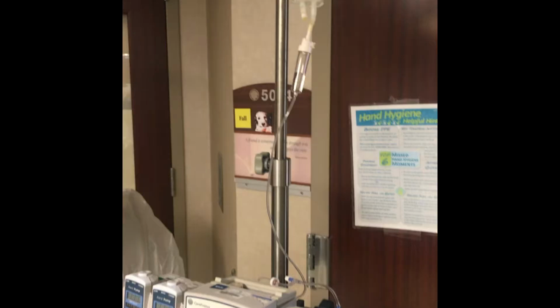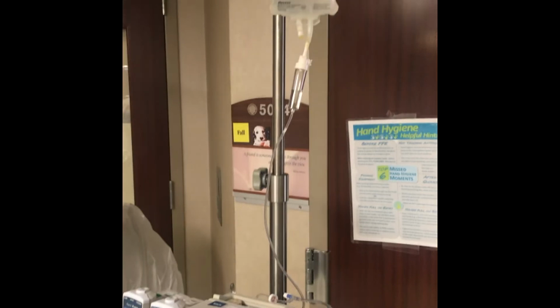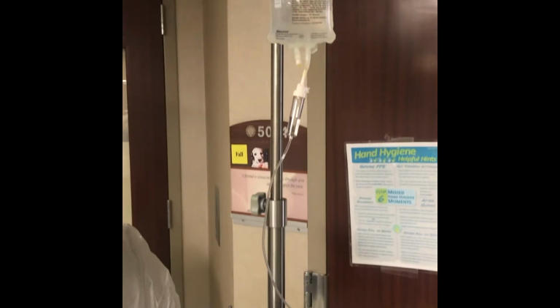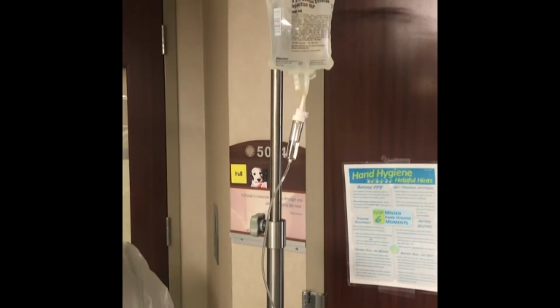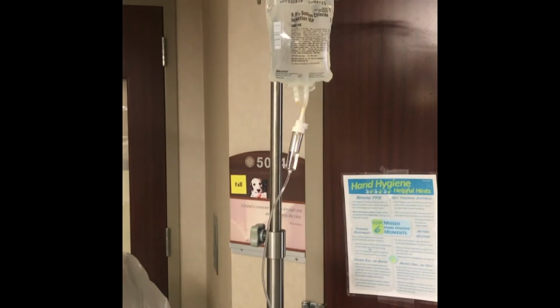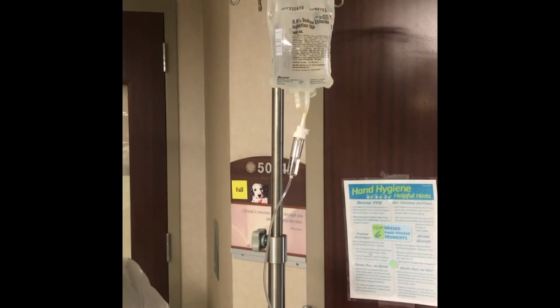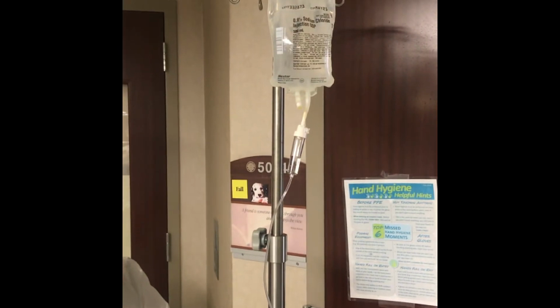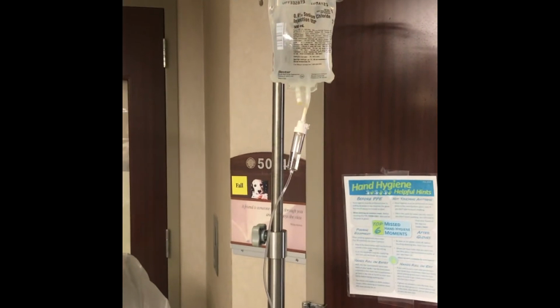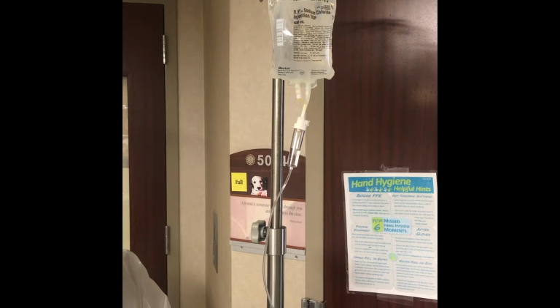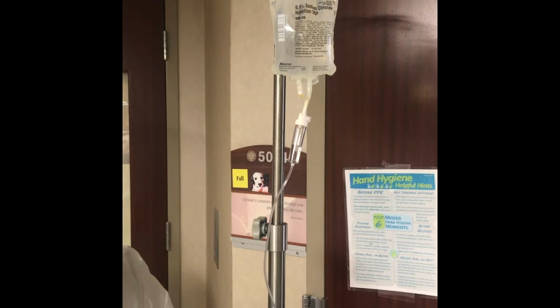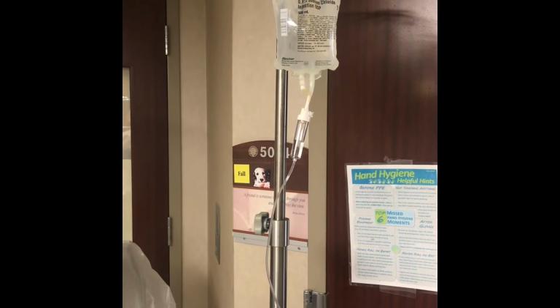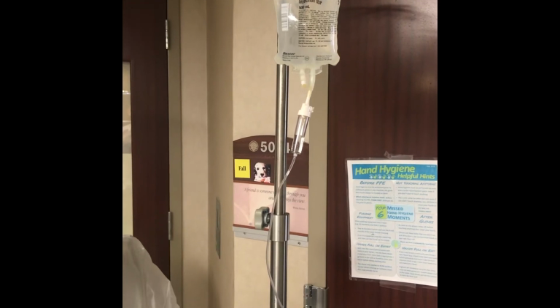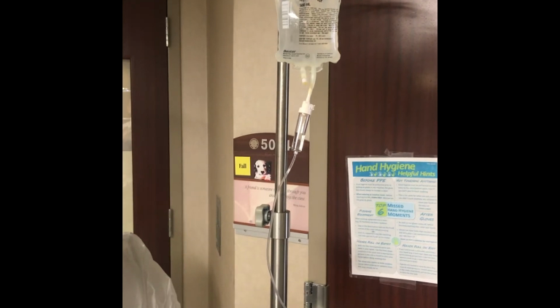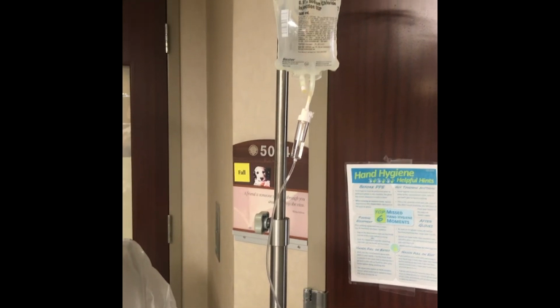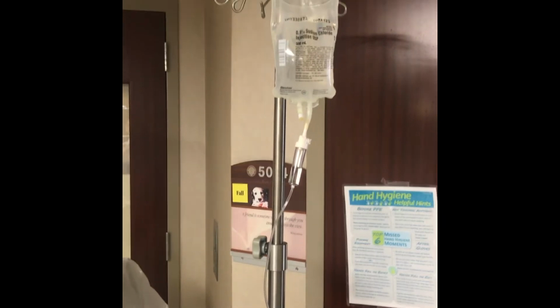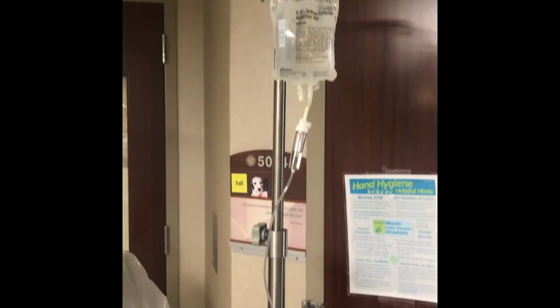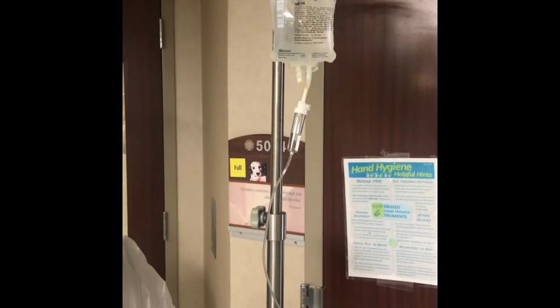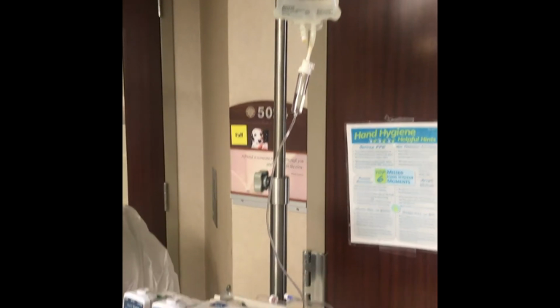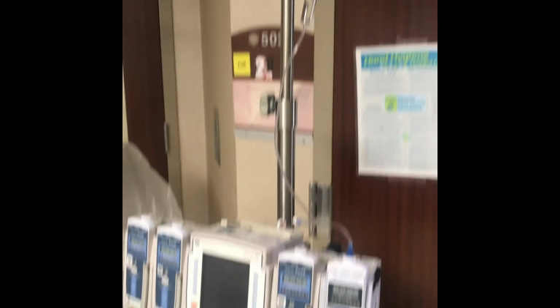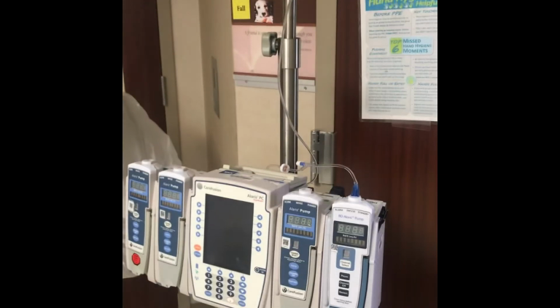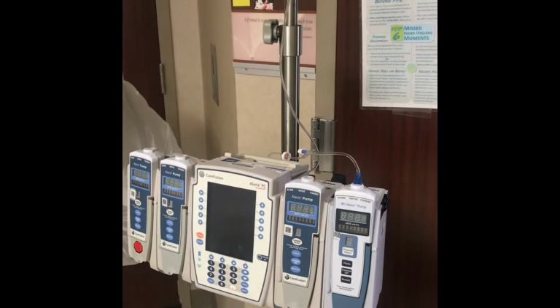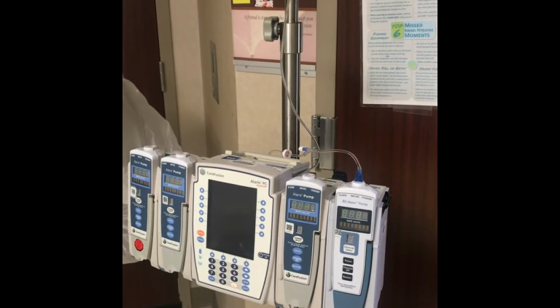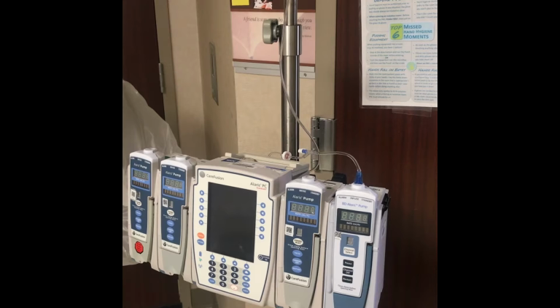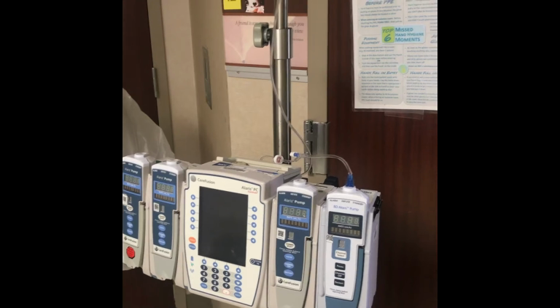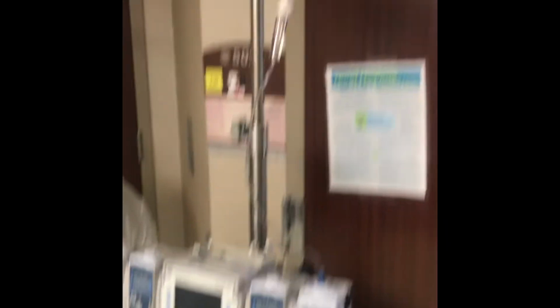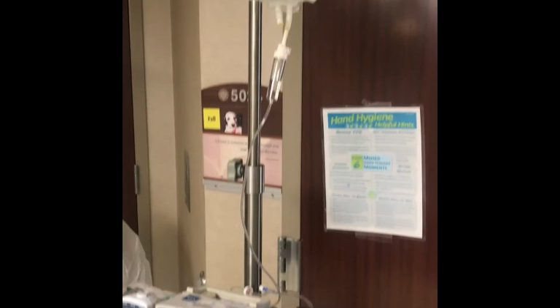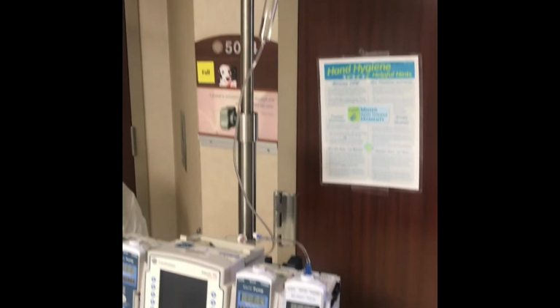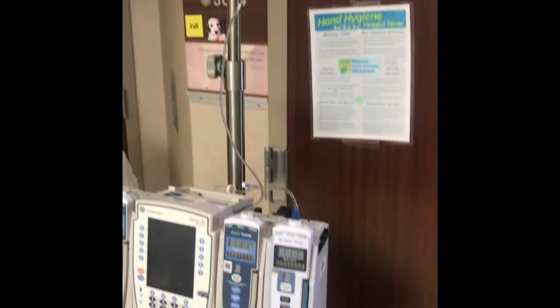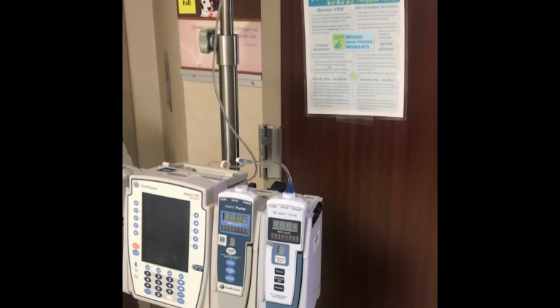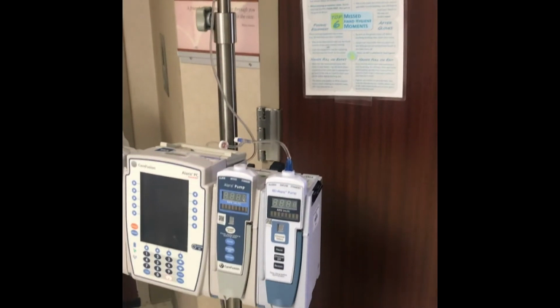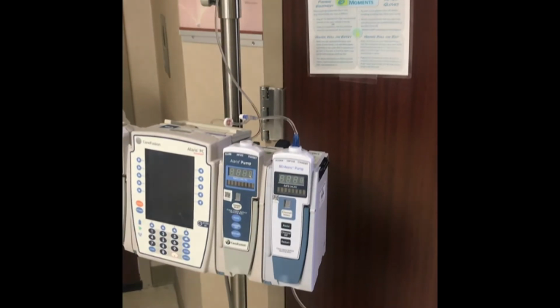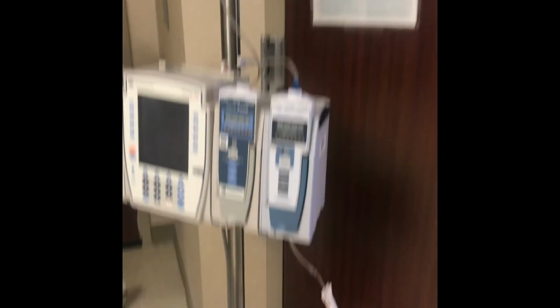This is our setup for how to maintain and manage a patient while outside of the patient's room. Here's our IV pole with our pumps hooked up to the regular IV tubing just like we're supposed to.